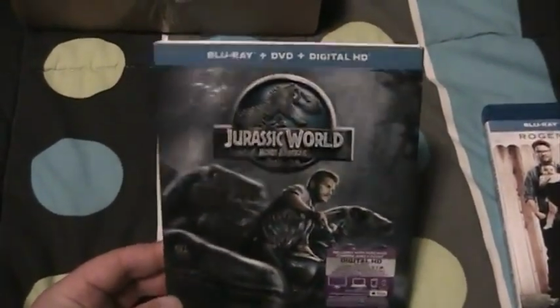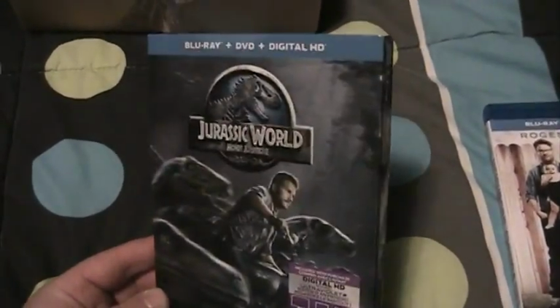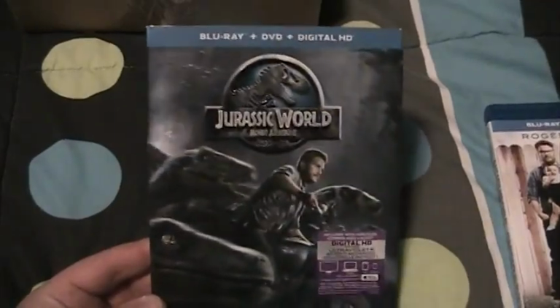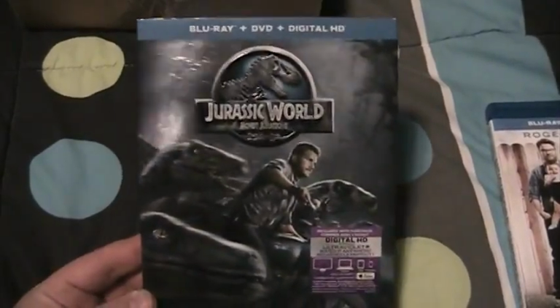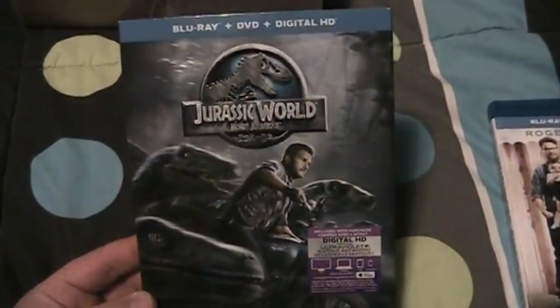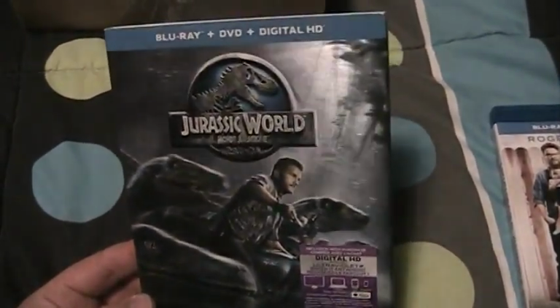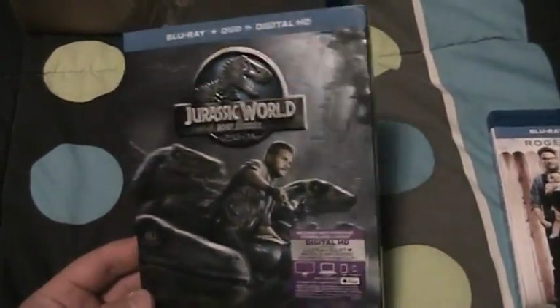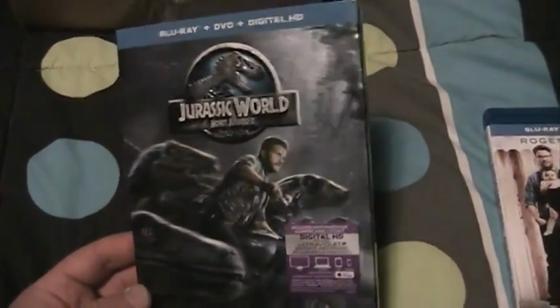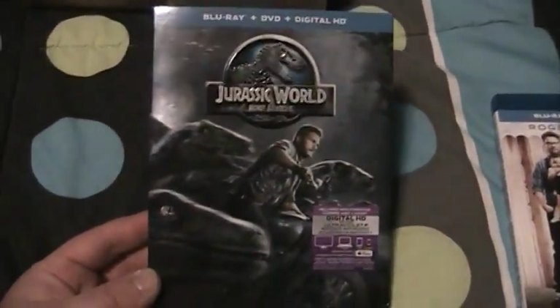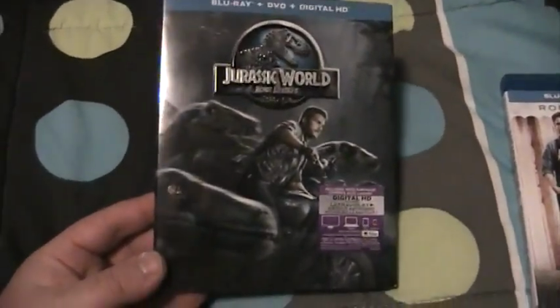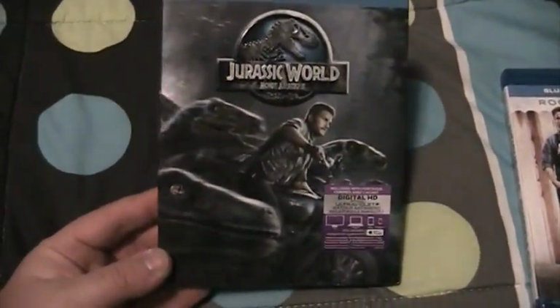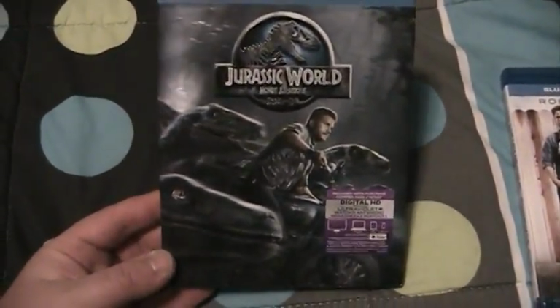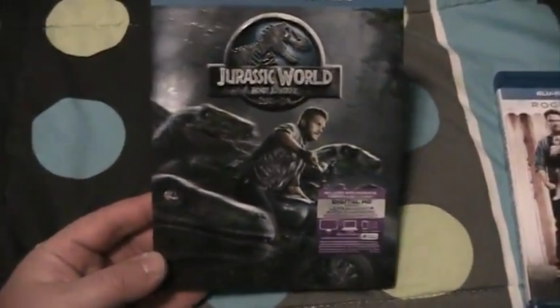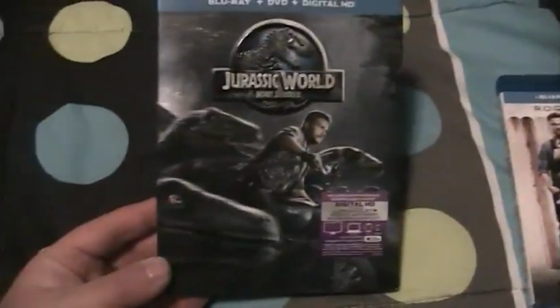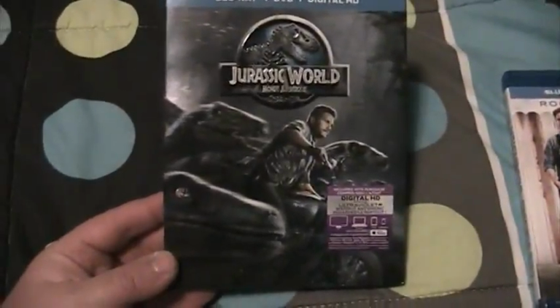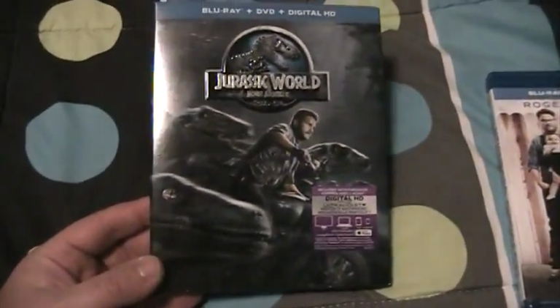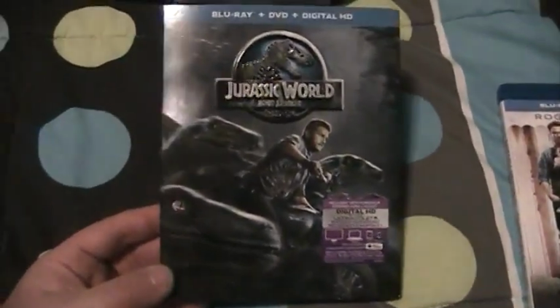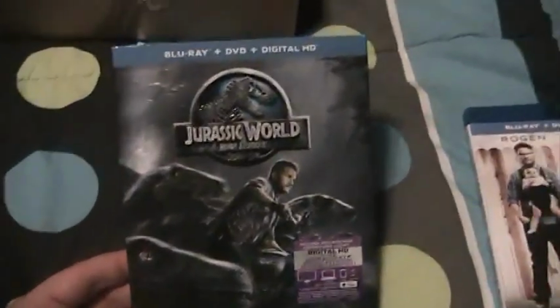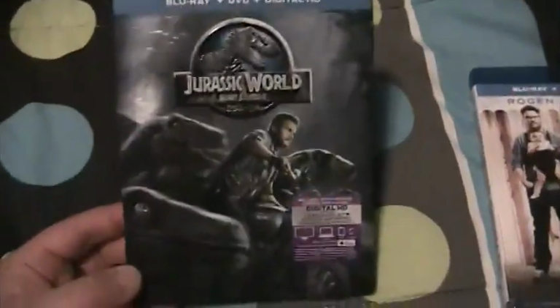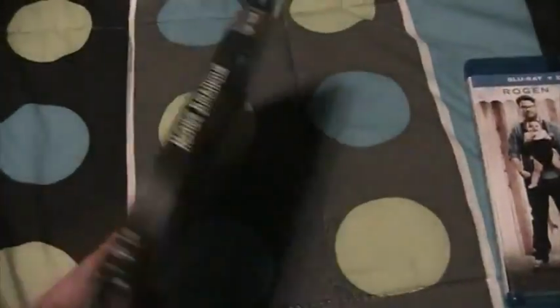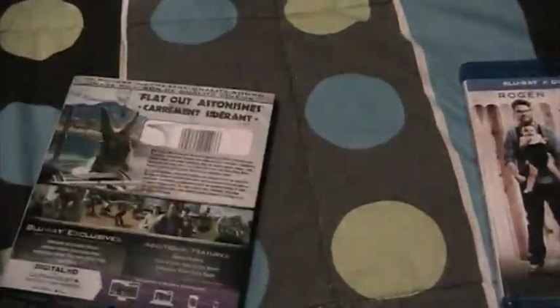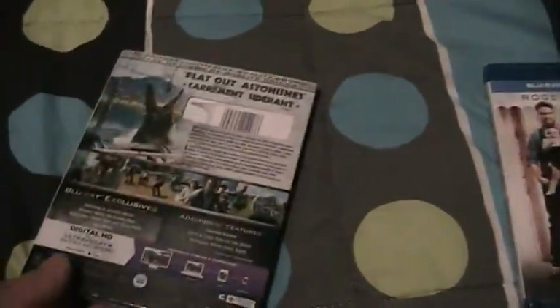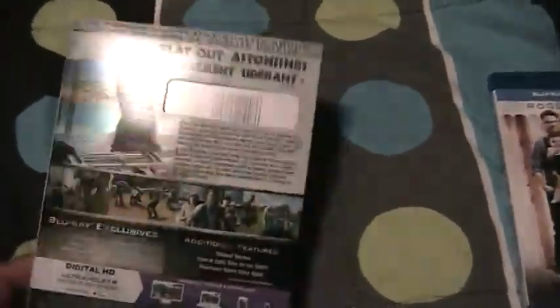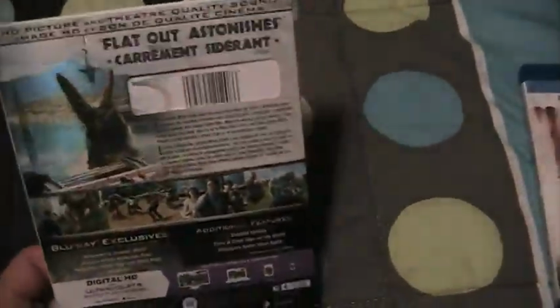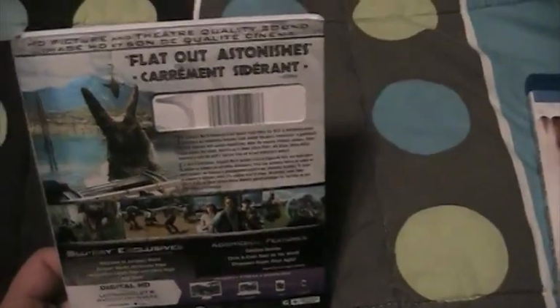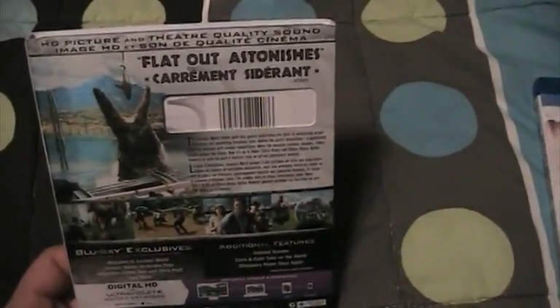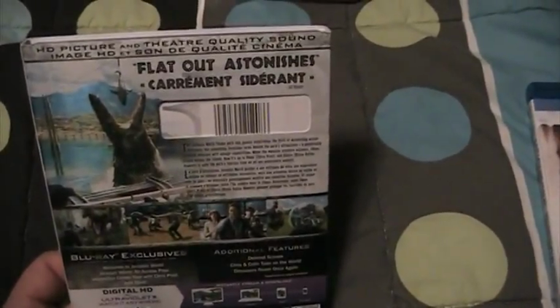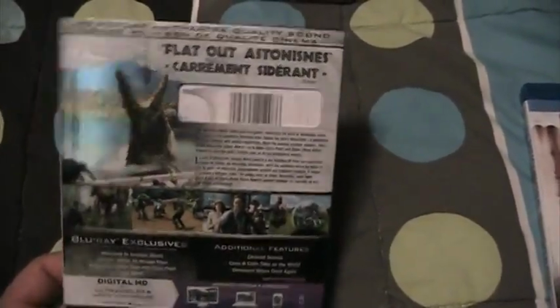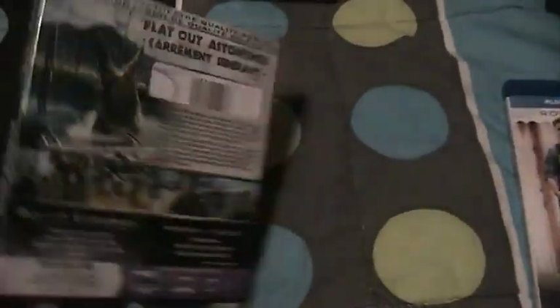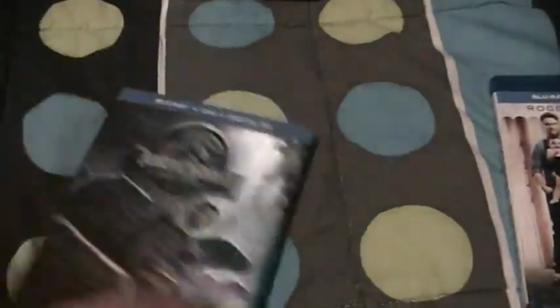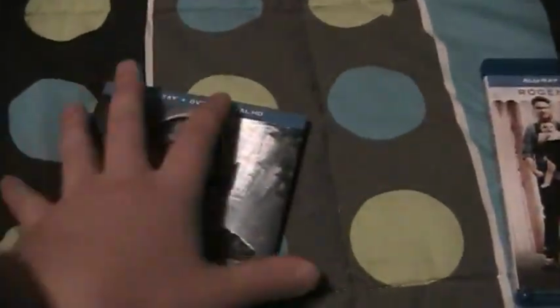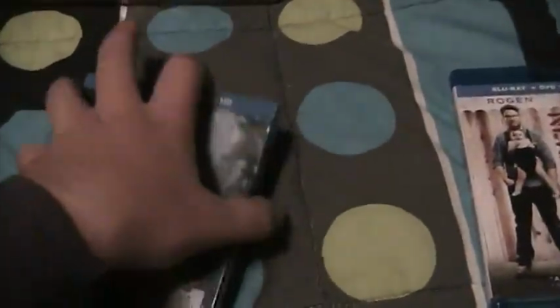Saw this in the summer for my birthday and I really enjoyed it. Got Owen on the cover with the Raptors. But yeah, I really enjoyed this film.